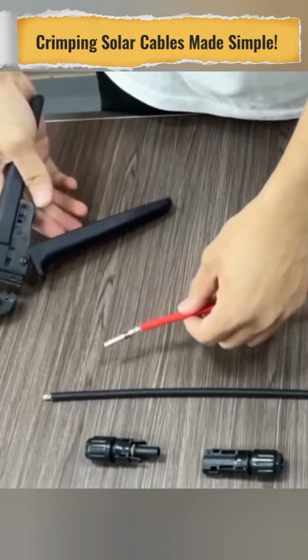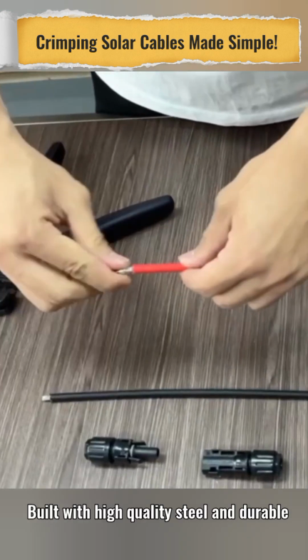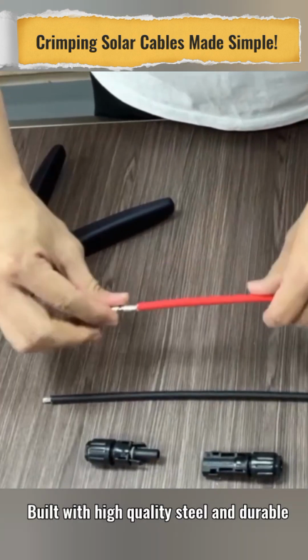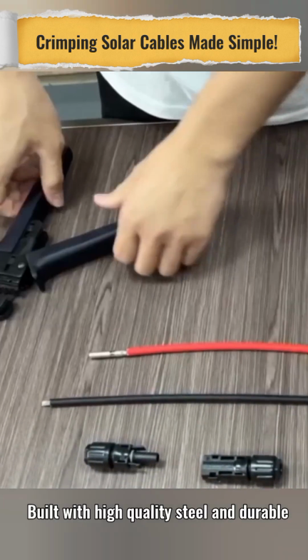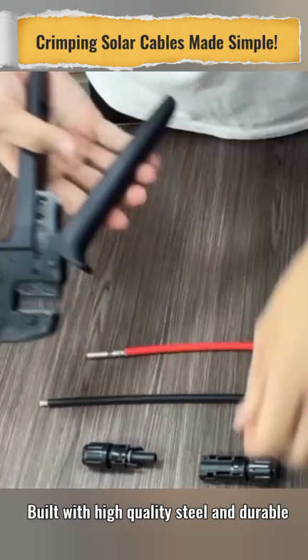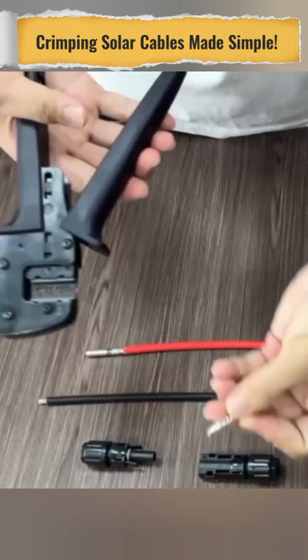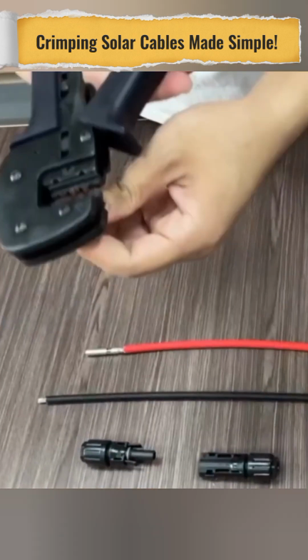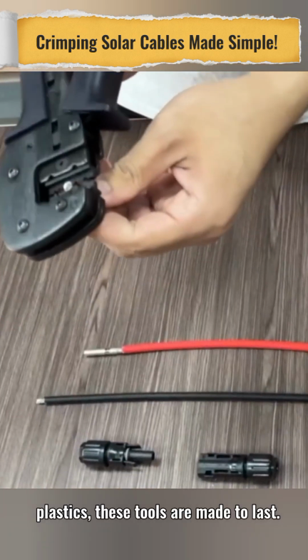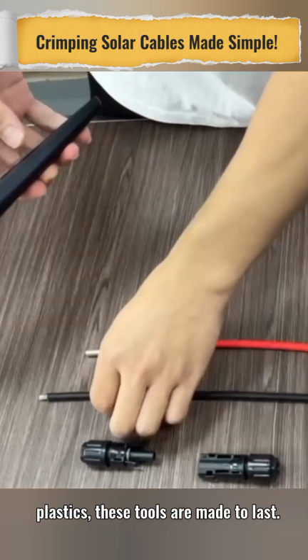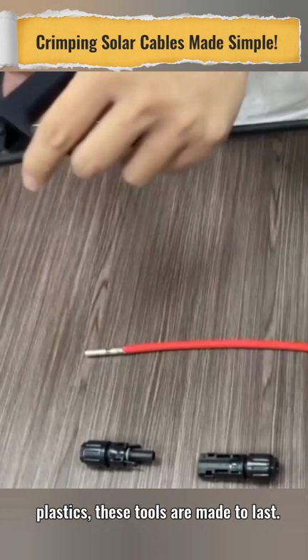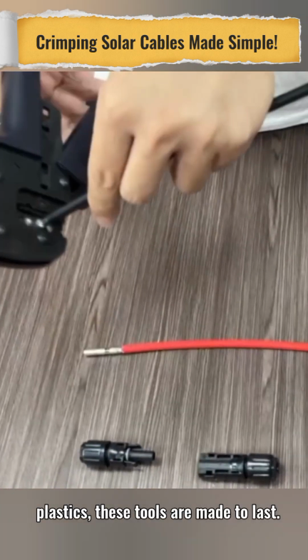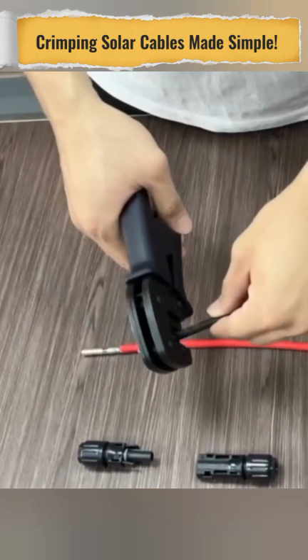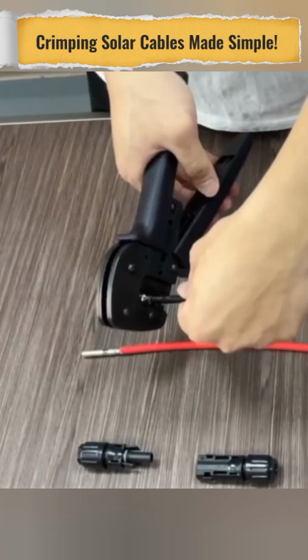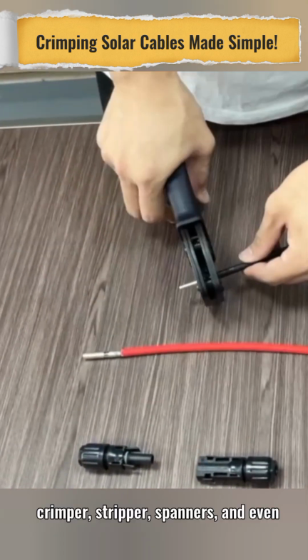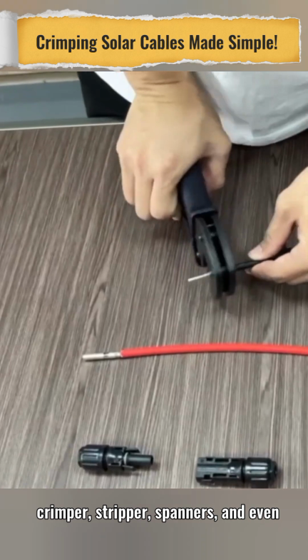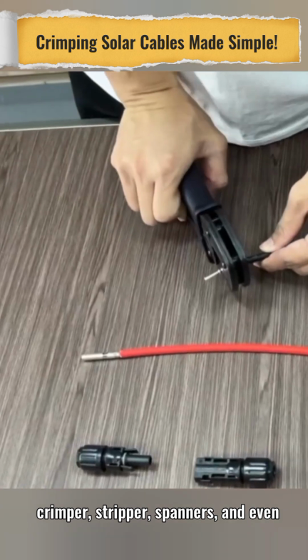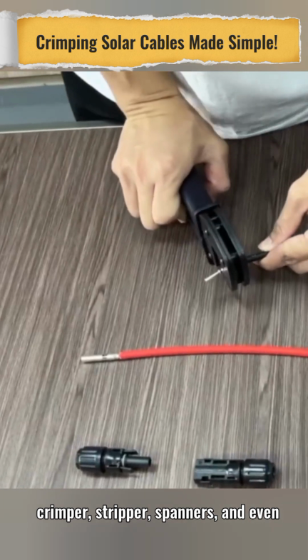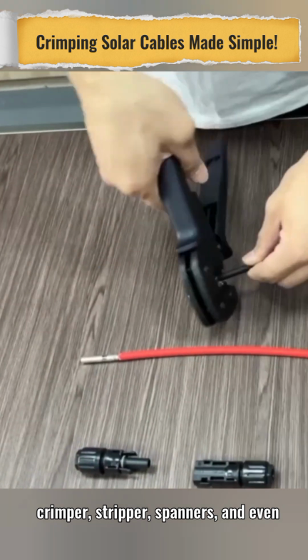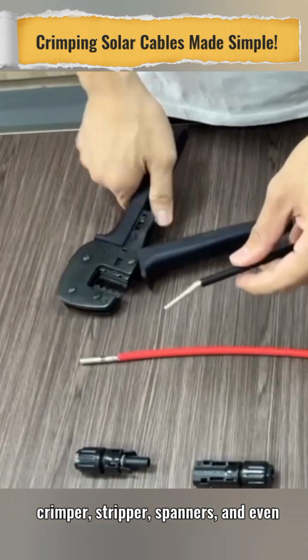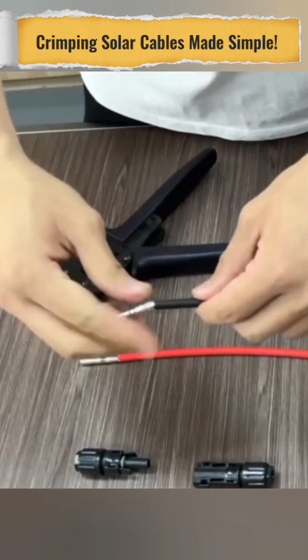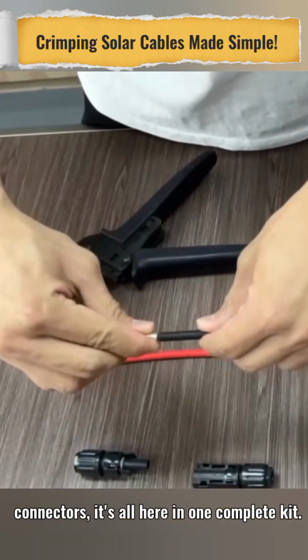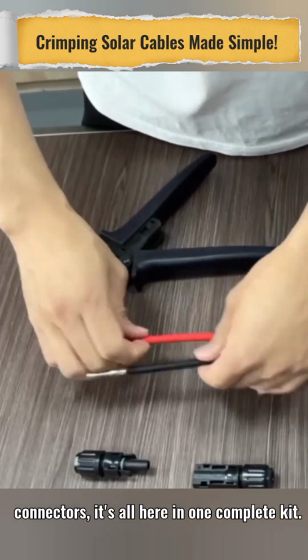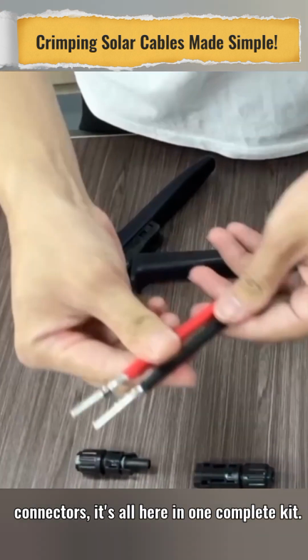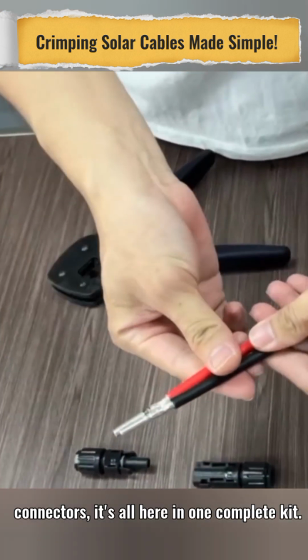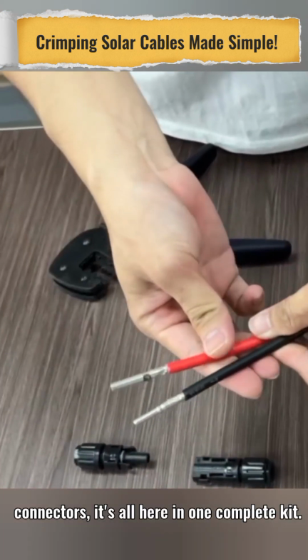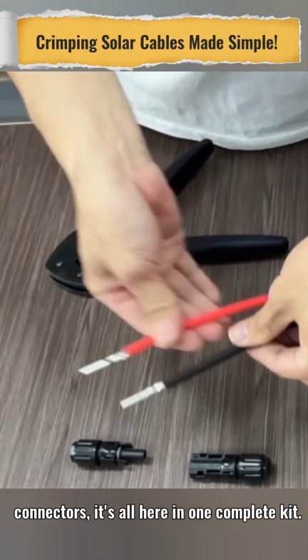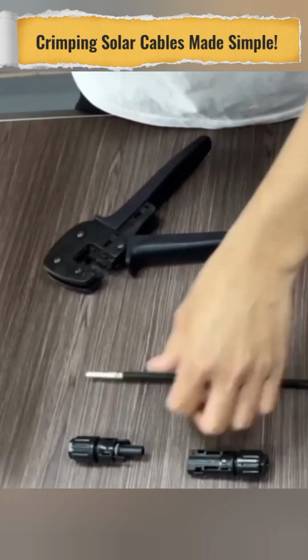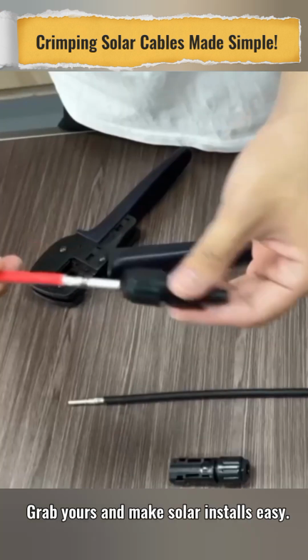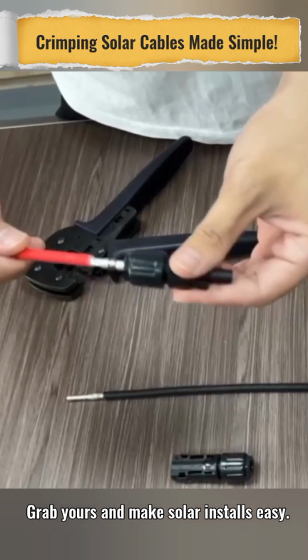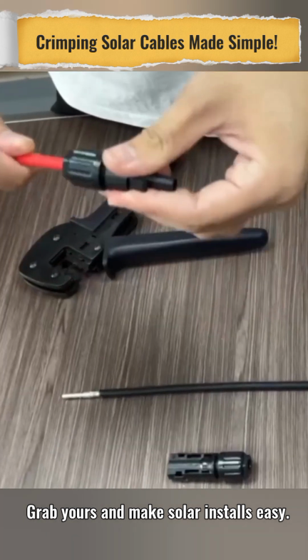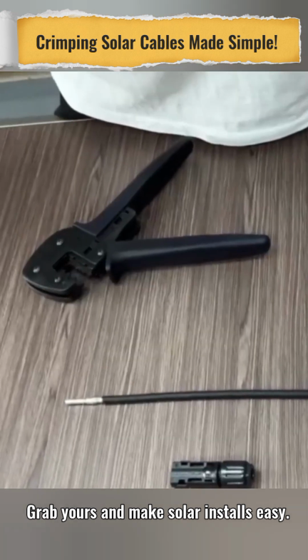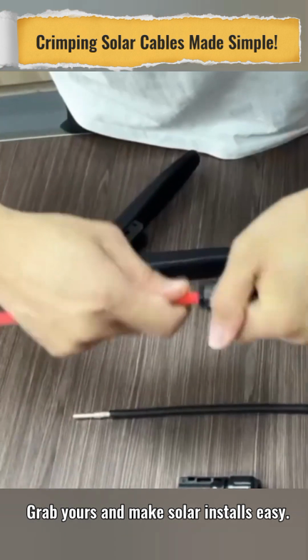Built with high-quality steel and durable plastics, these tools are made to last. Crimper, stripper, spanners, and even connectors — it's all here in one complete kit. Grab yours and make solar installs easy.